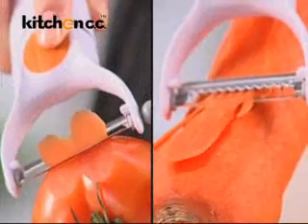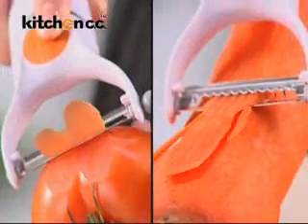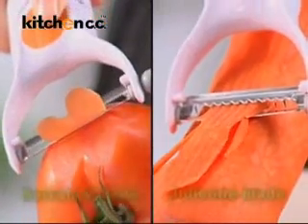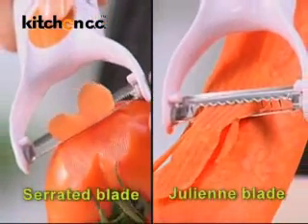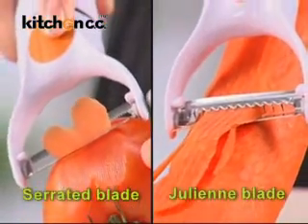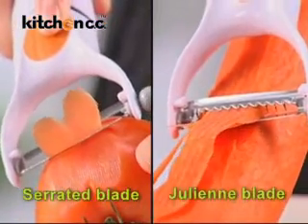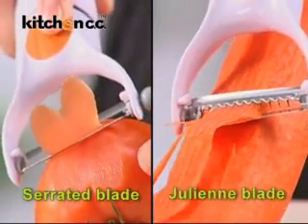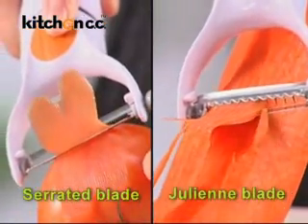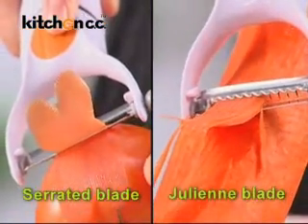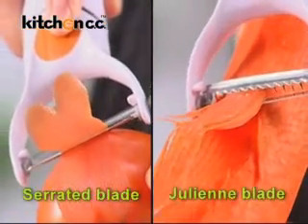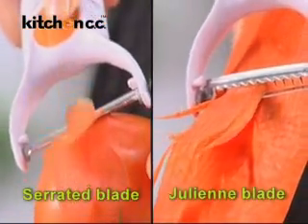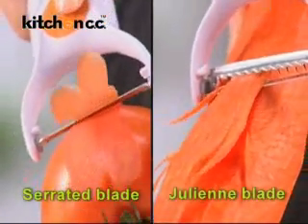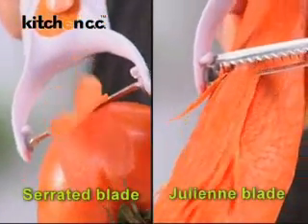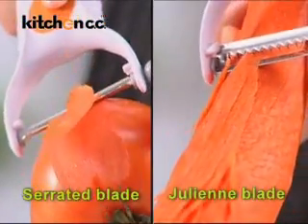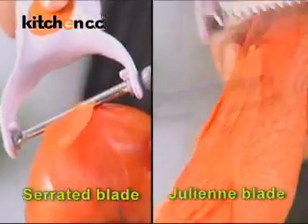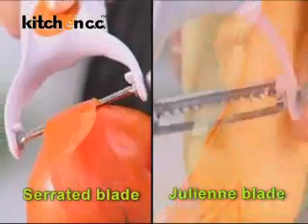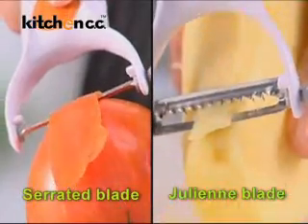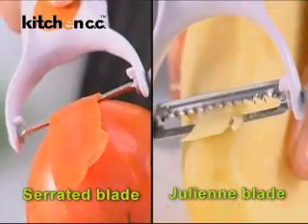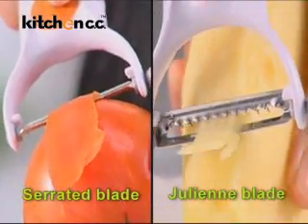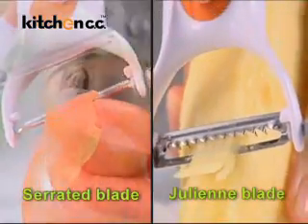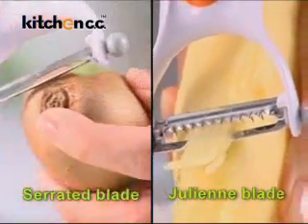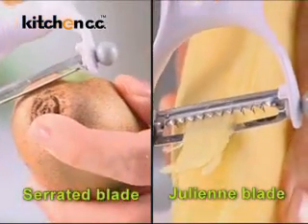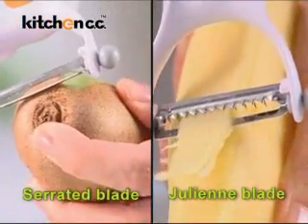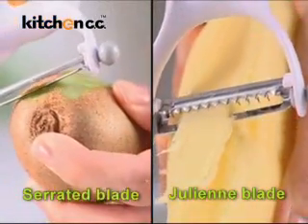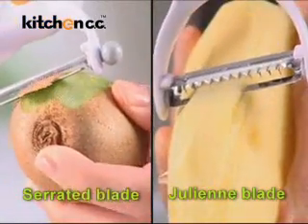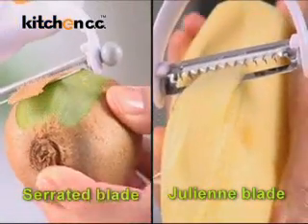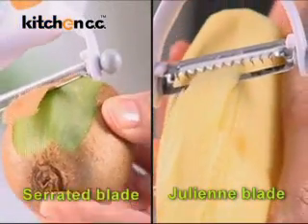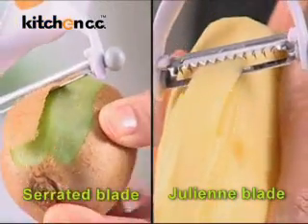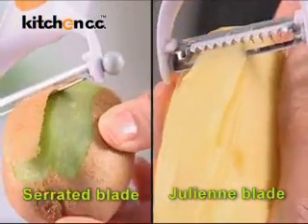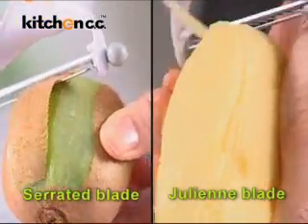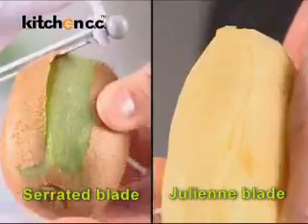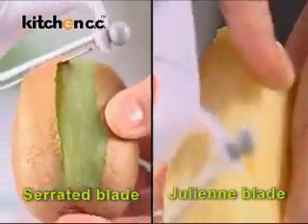Smartly engineered, with changeable serrated and julienne blades, the Power Blade Peeler gives you one-touch control of efficient, razor-fine blades that produce amazing results.